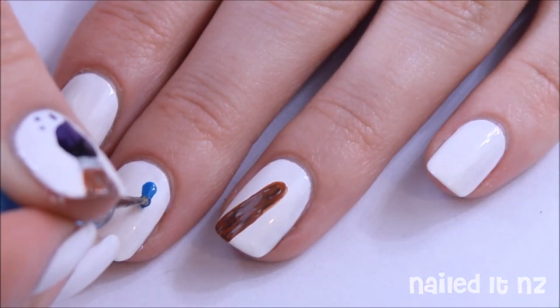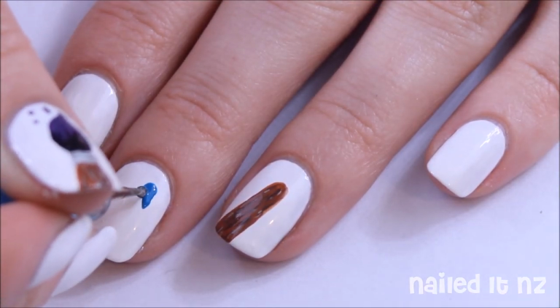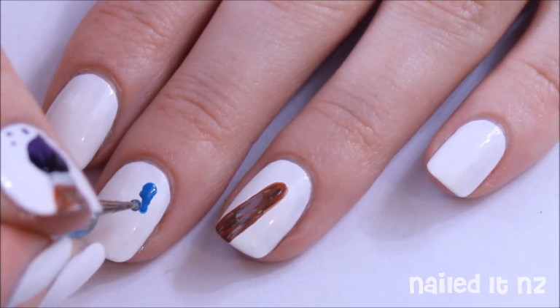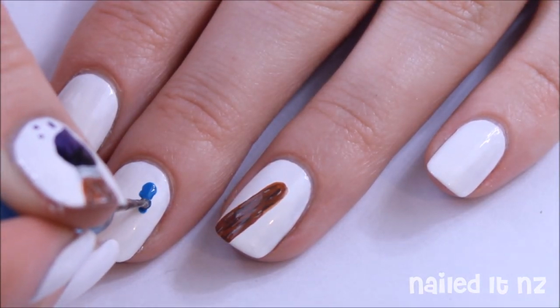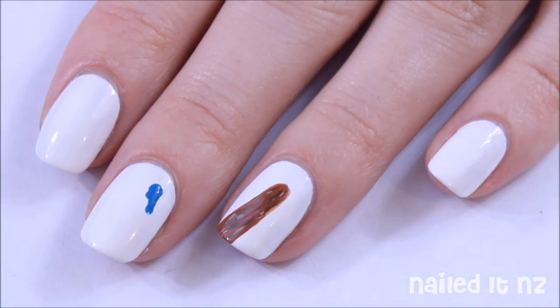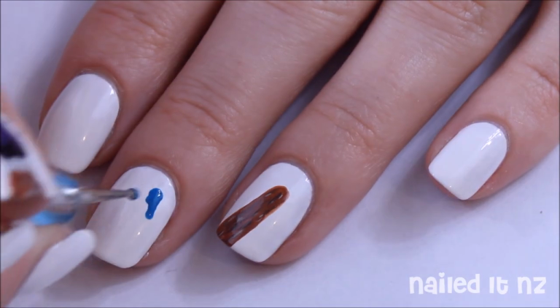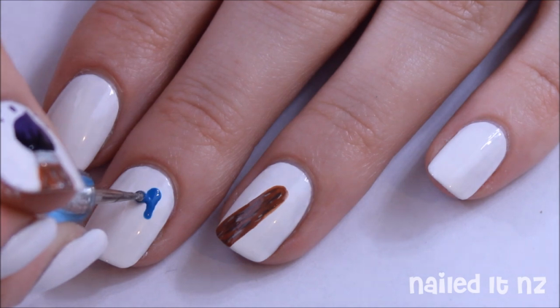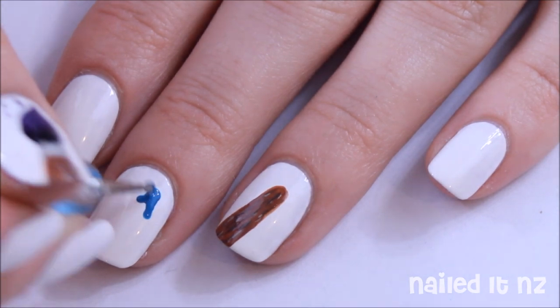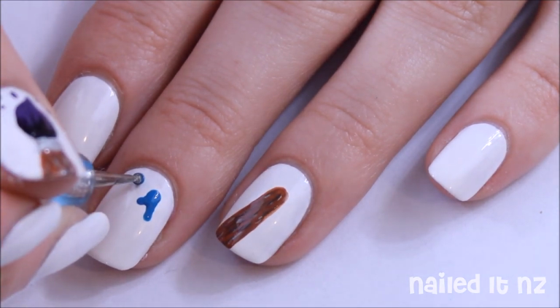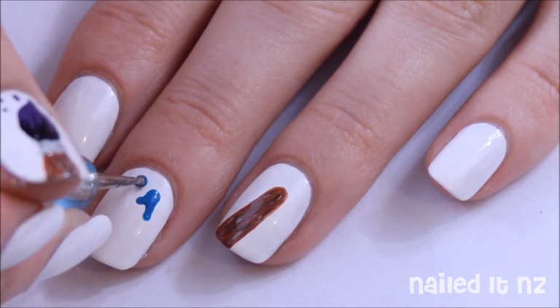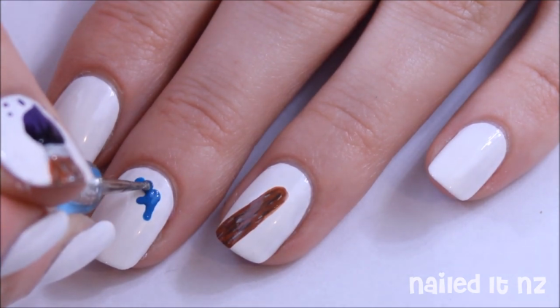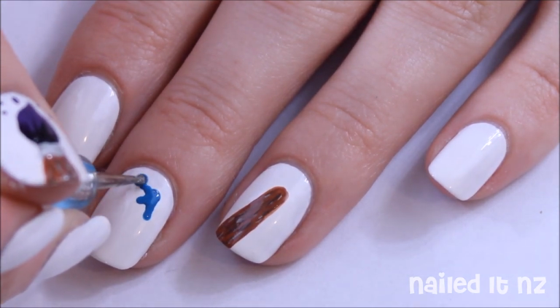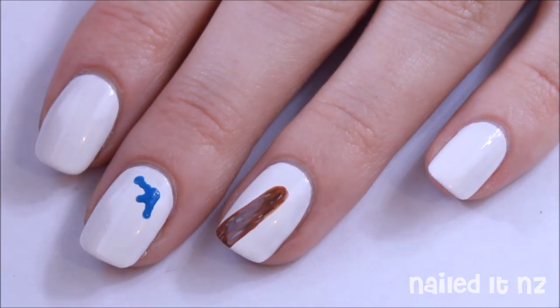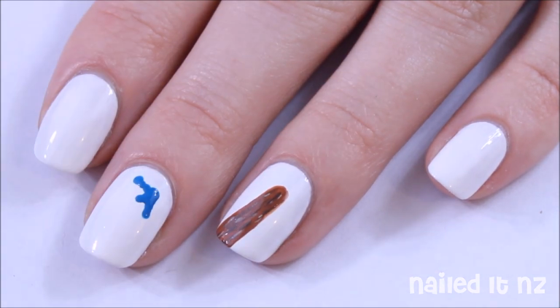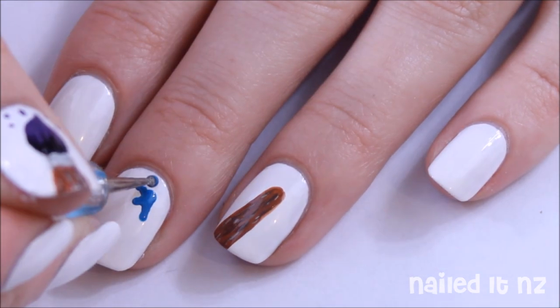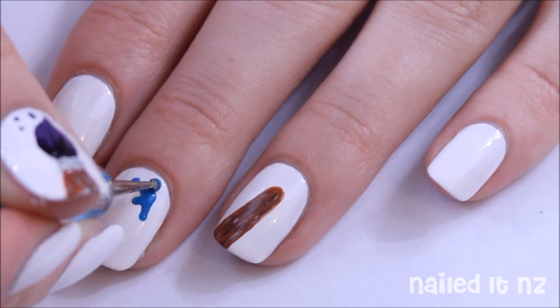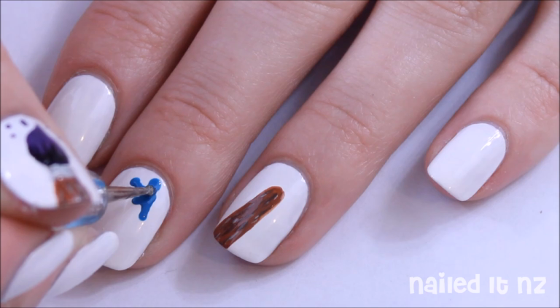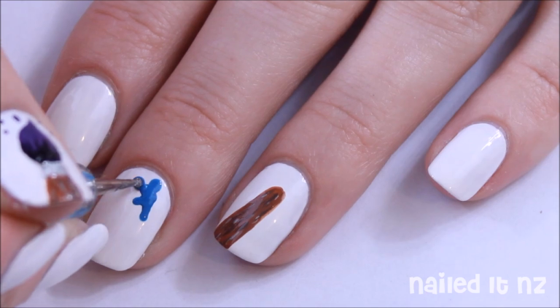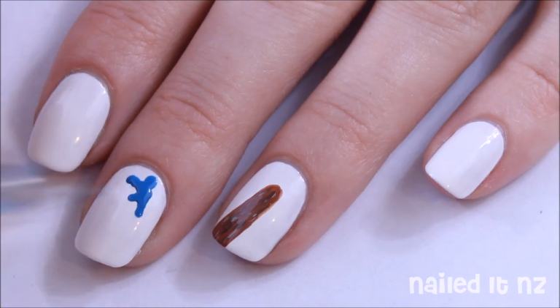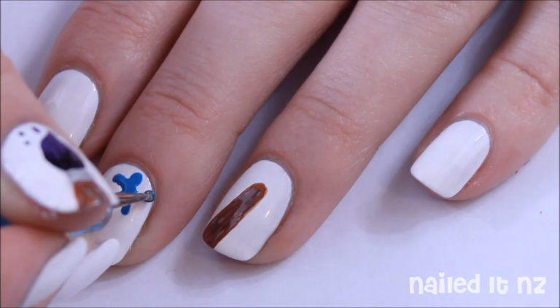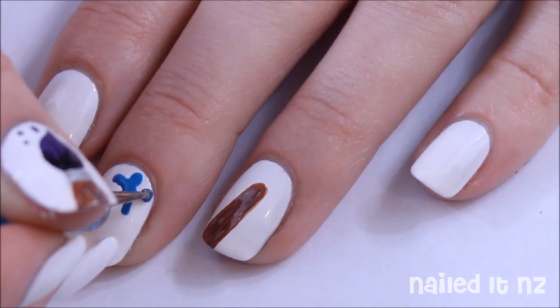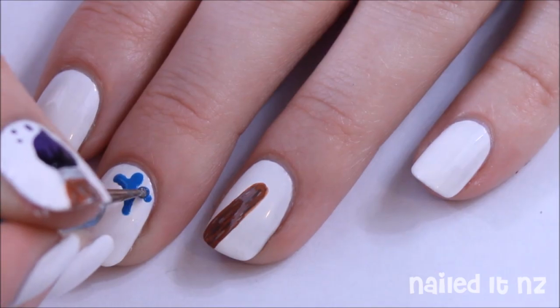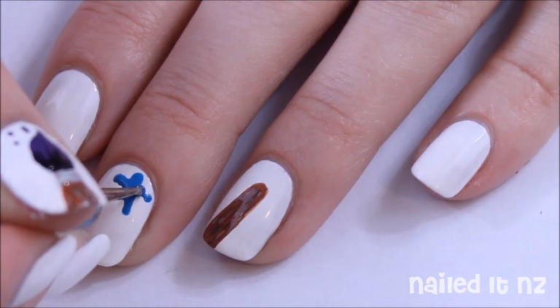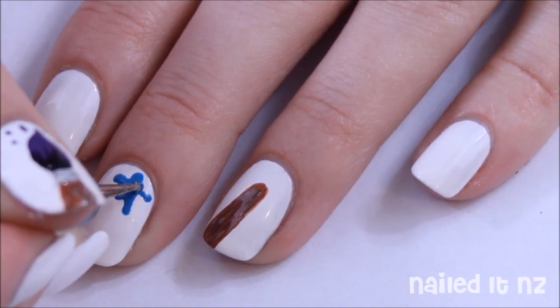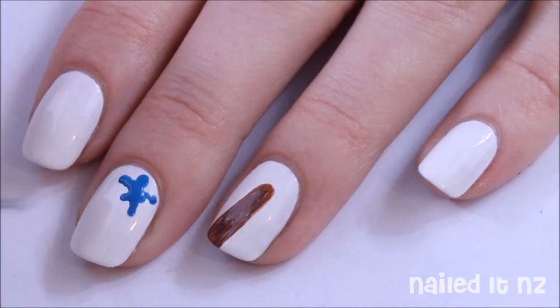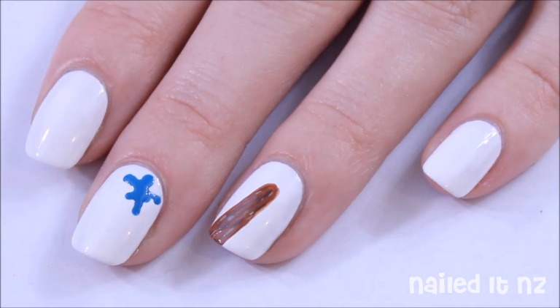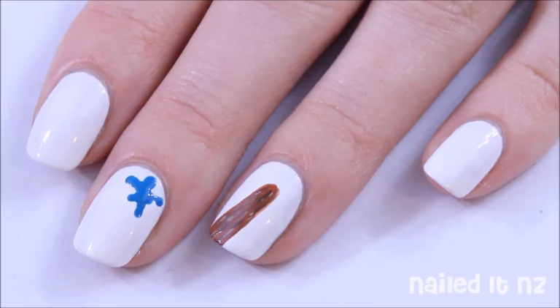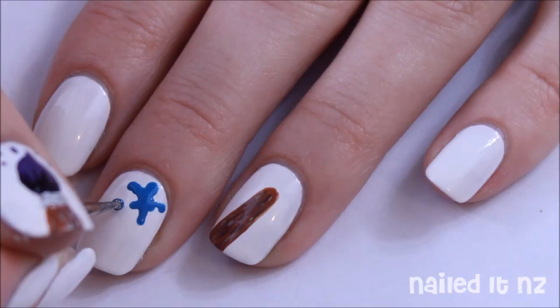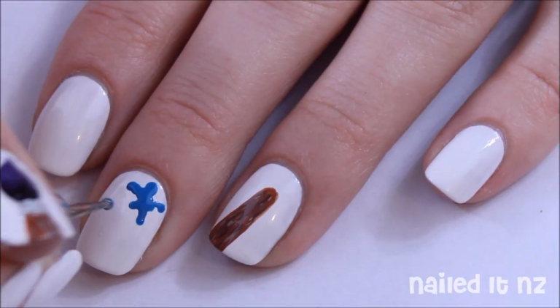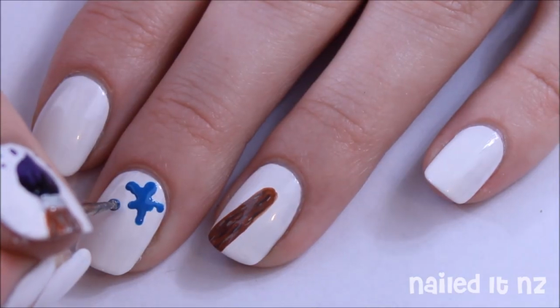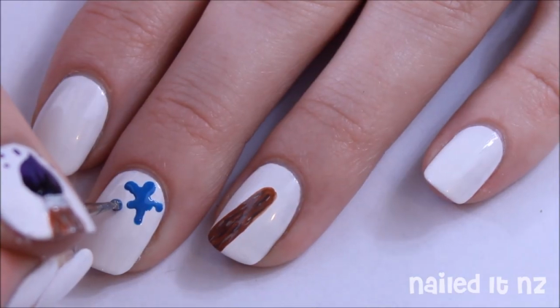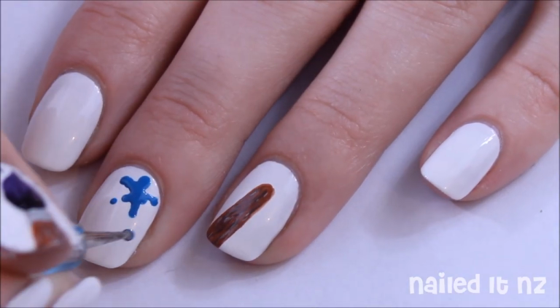Now we've got to make some paint splatters with a dotting tool. If you don't have a dotting tool, you can just use a brush, or try using the end of a pin — apparently that works pretty well too. Add some dots for paint splatters around these as well.